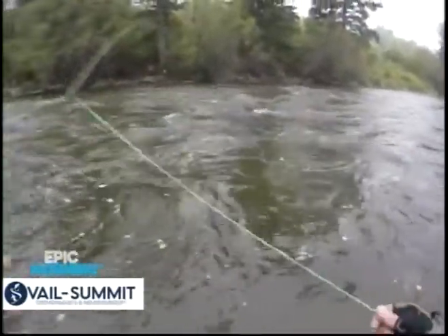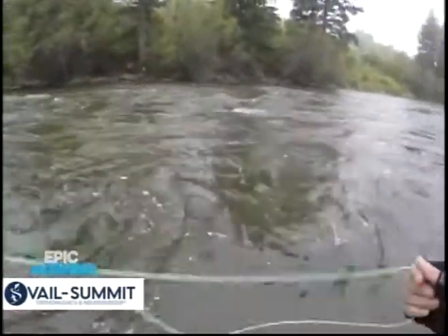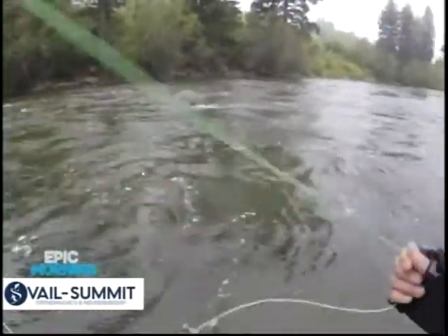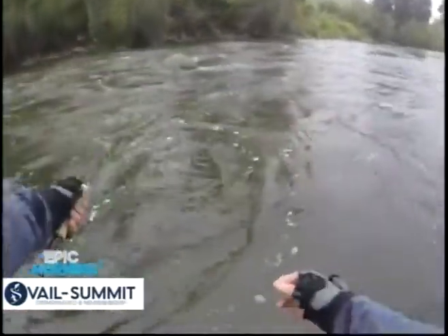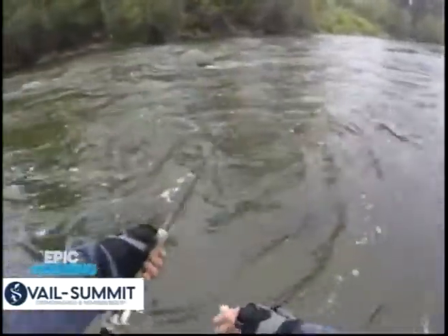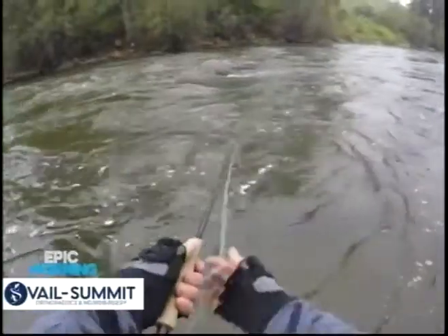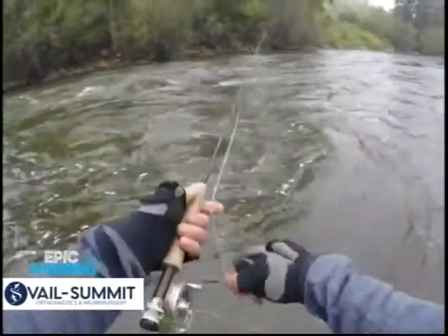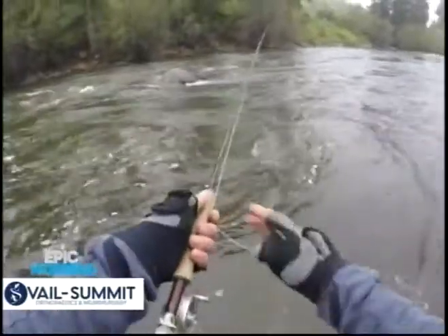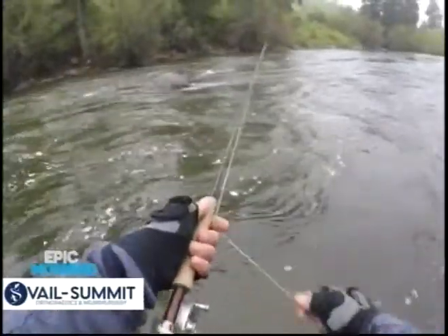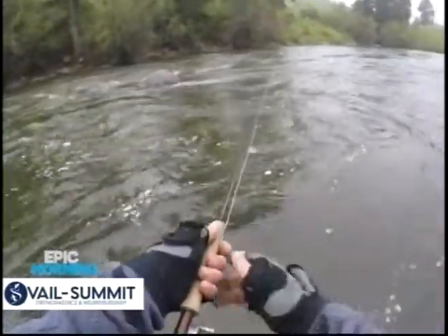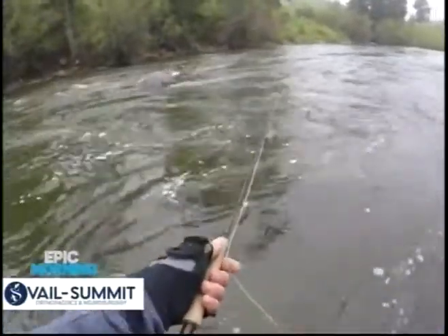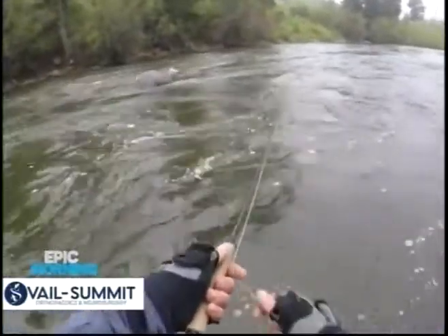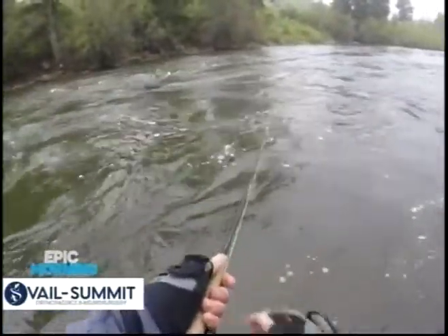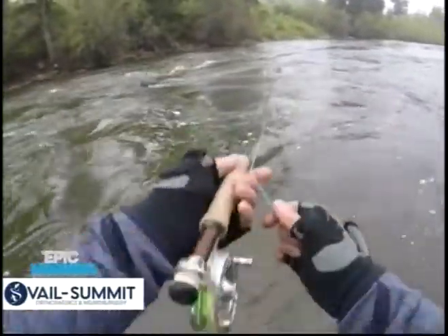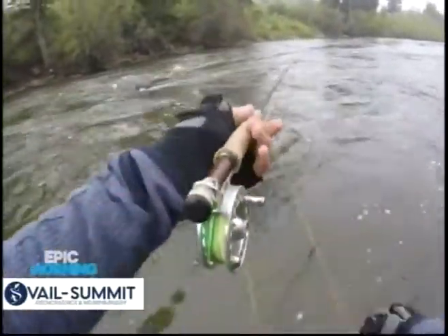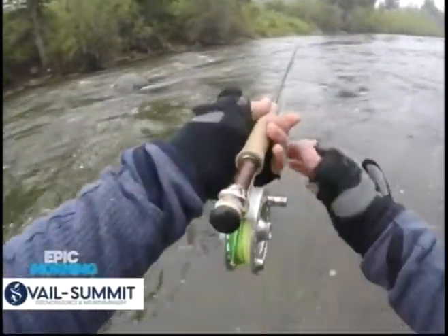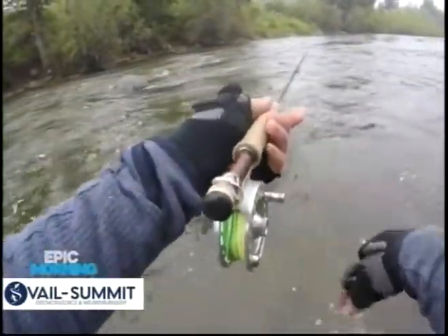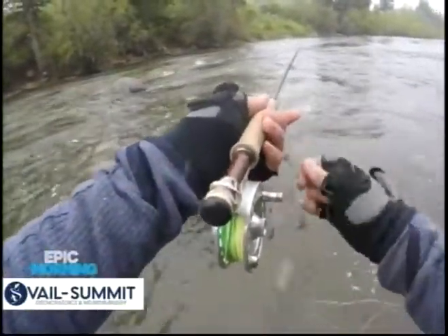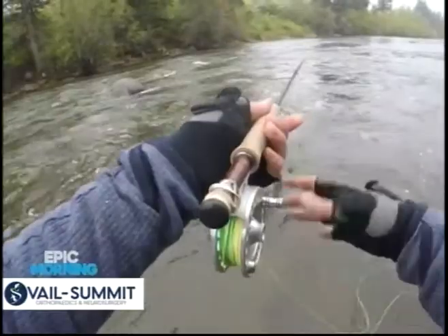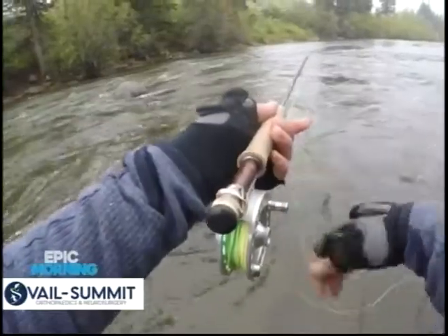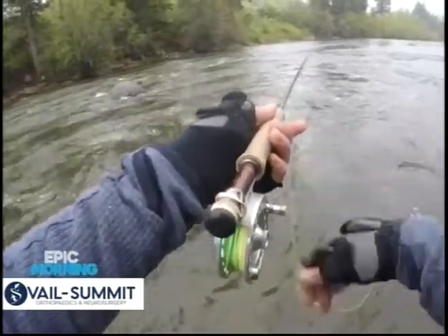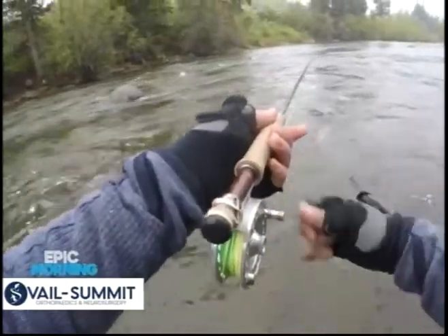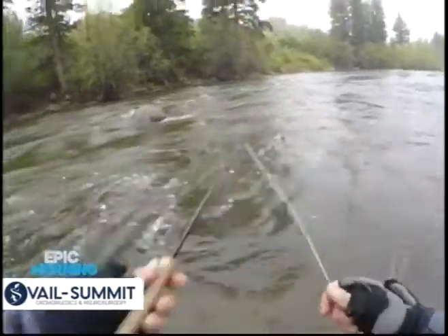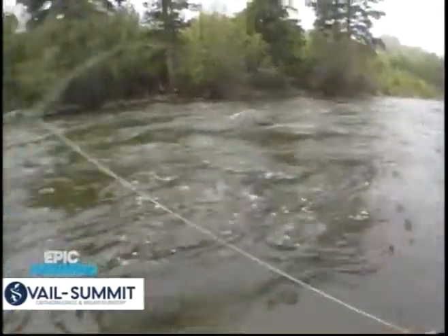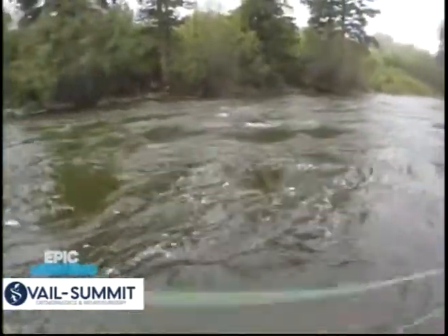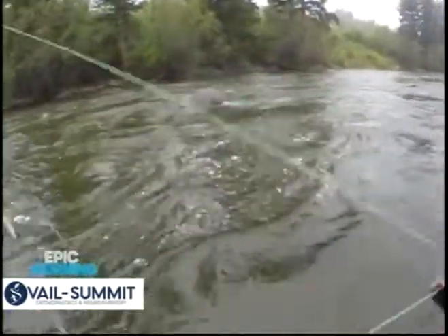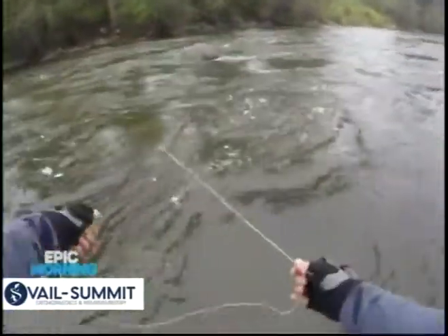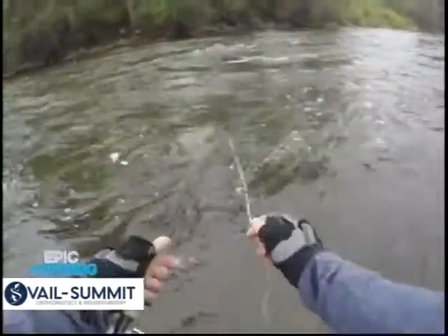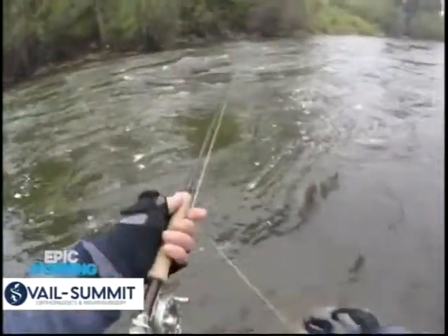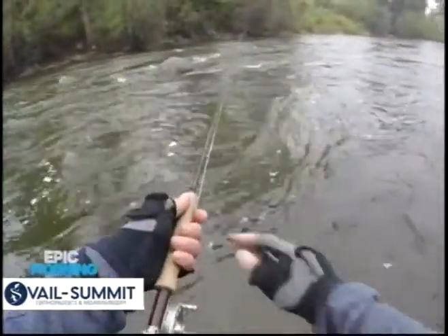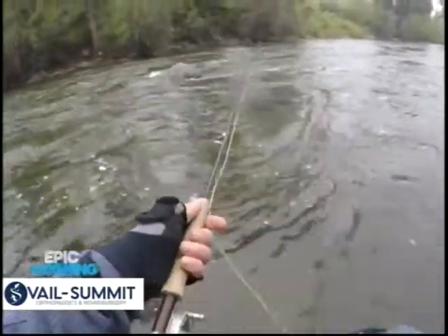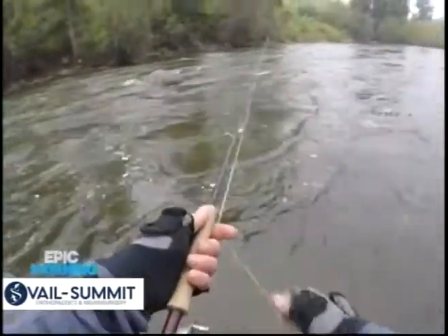So you're just going to cast it out there and move it around. Lots of different ways, lots of different retrieval rates. As you can see, I'm stripping it in — strip, strip, strip. Then I'll make another cast and strip it in again.